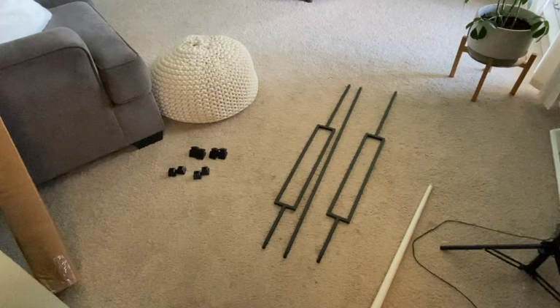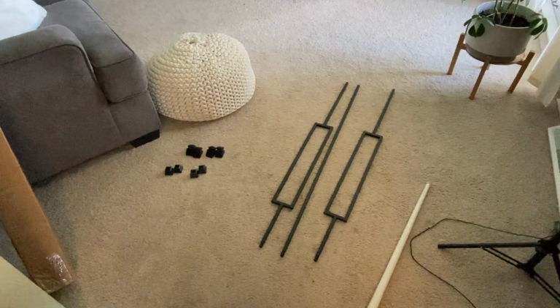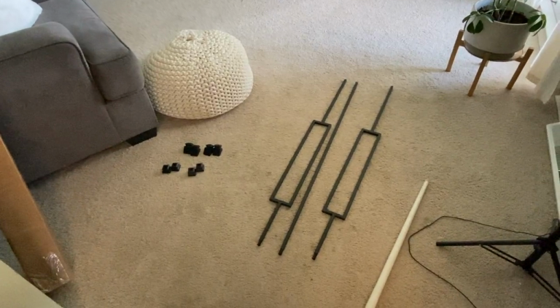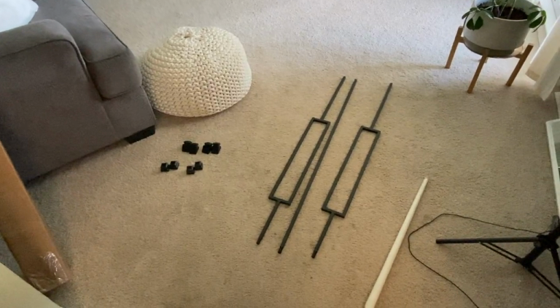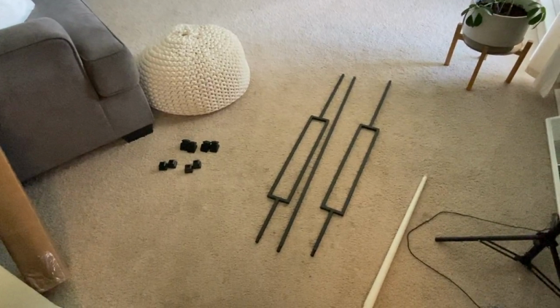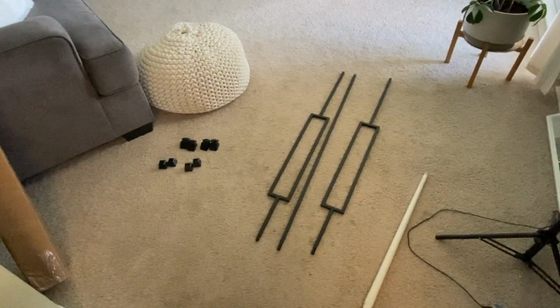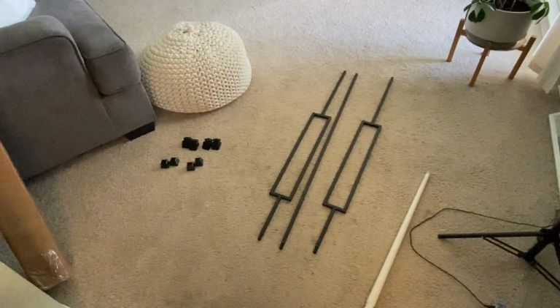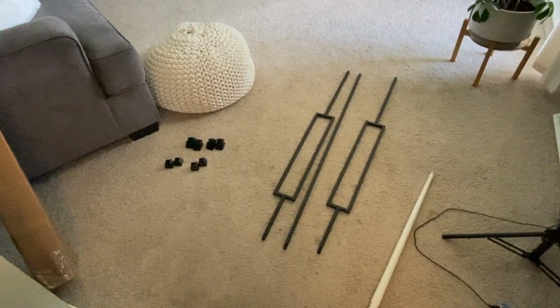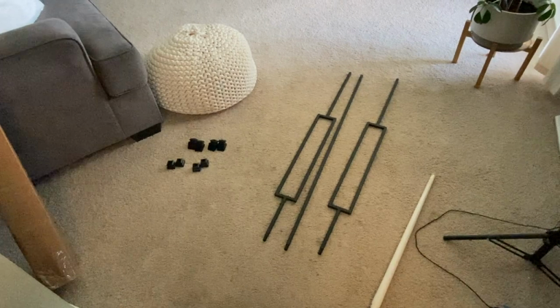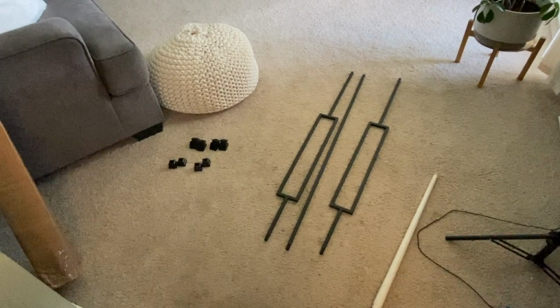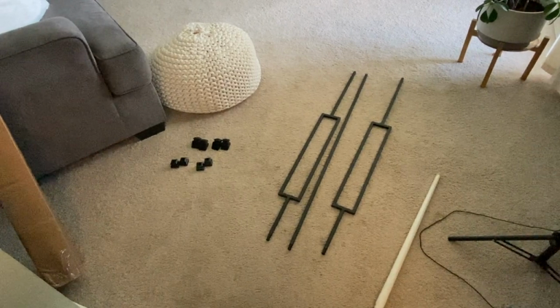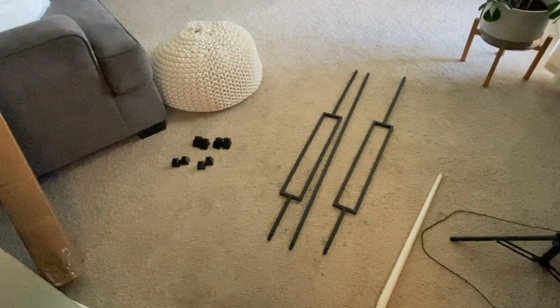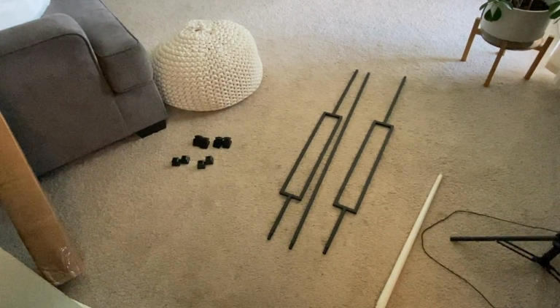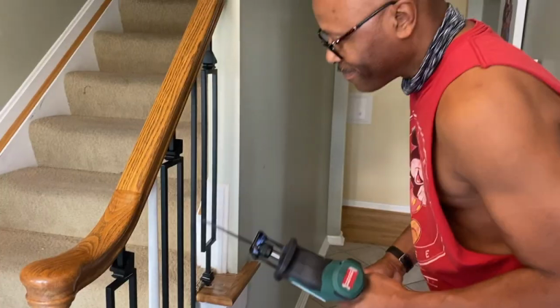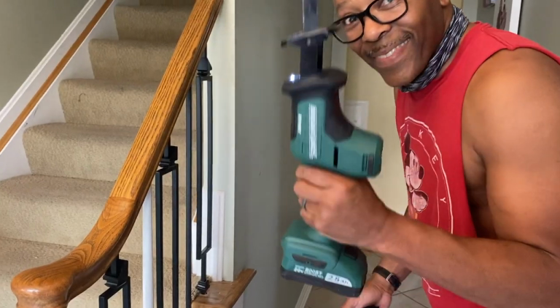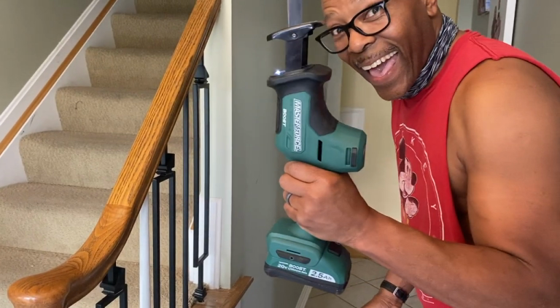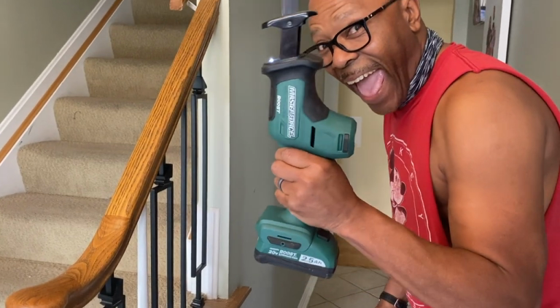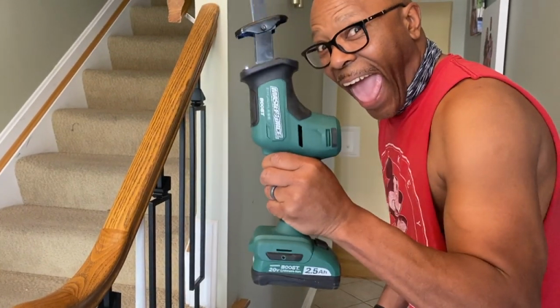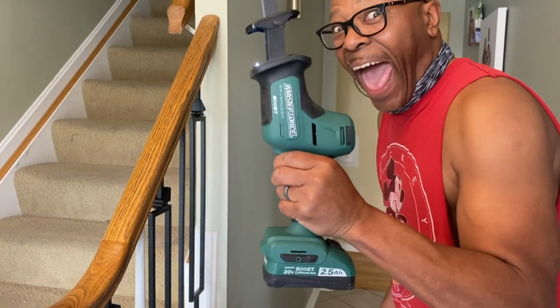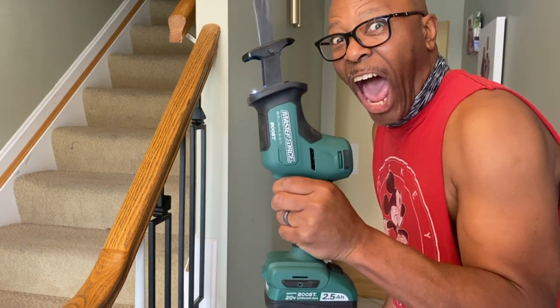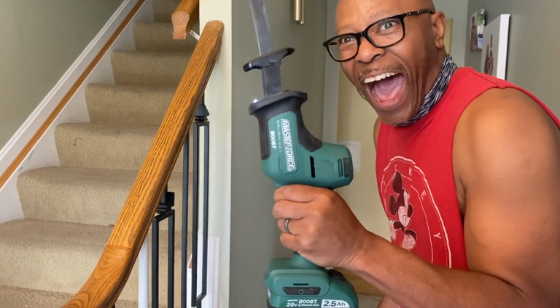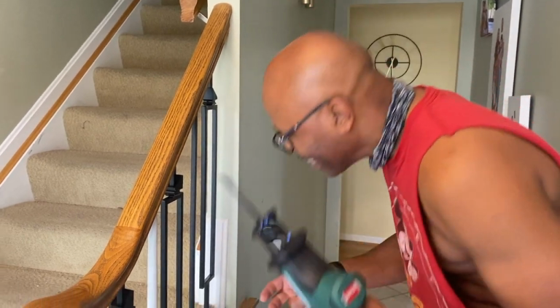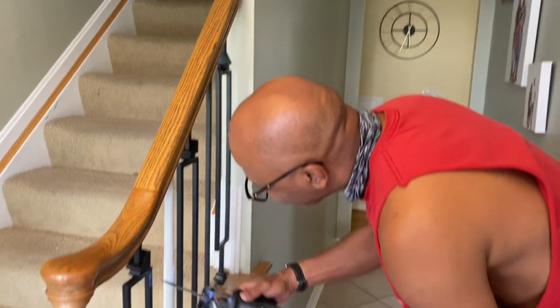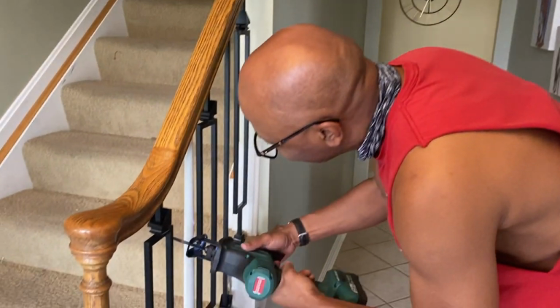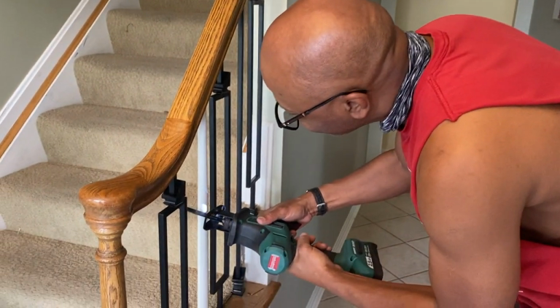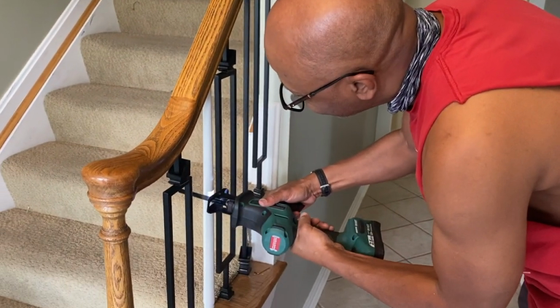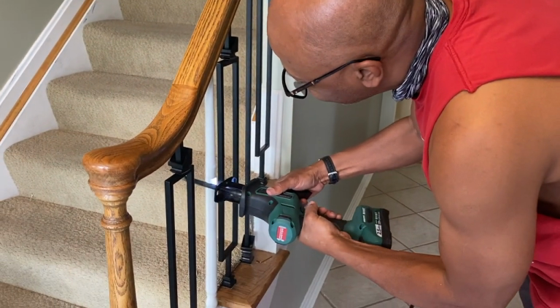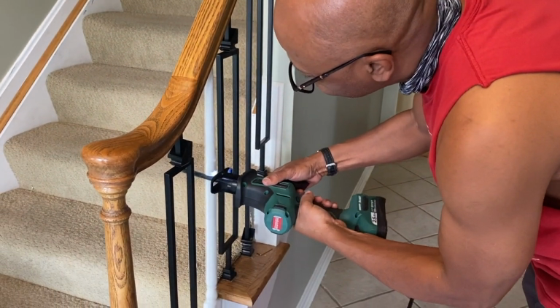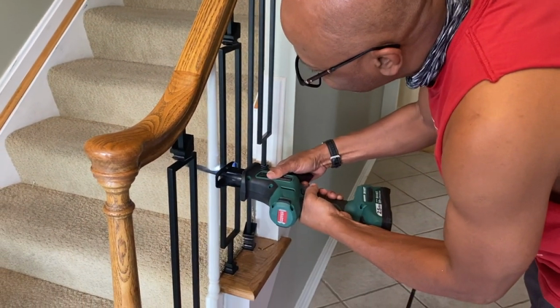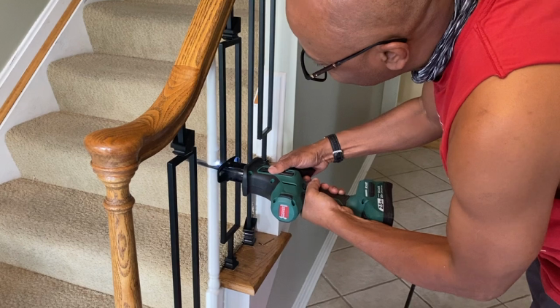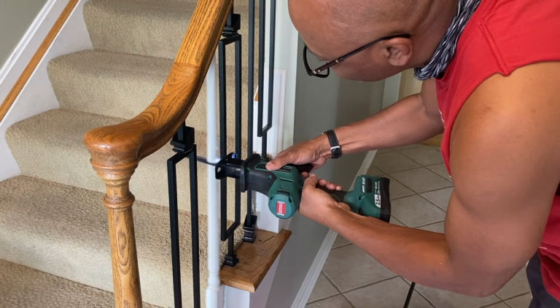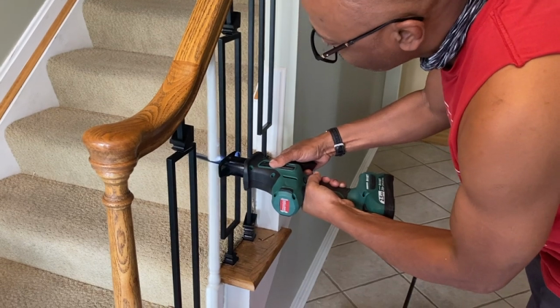Here are the metal spindles that will be added, and to the side you can see one of the wooden spindles that was removed. We are going to be using this jigsaw to cut and remove the wooden spindles, and also use this tool later on to cut the metal spindles to size.